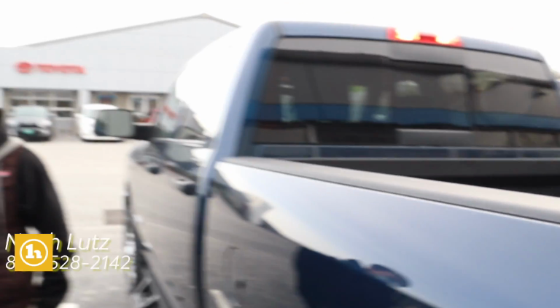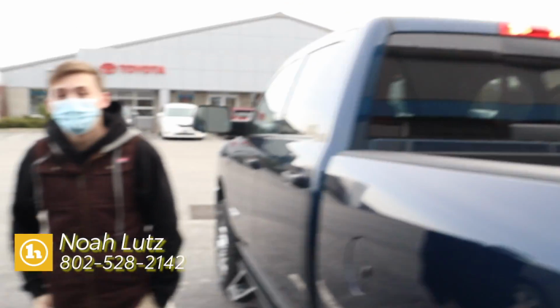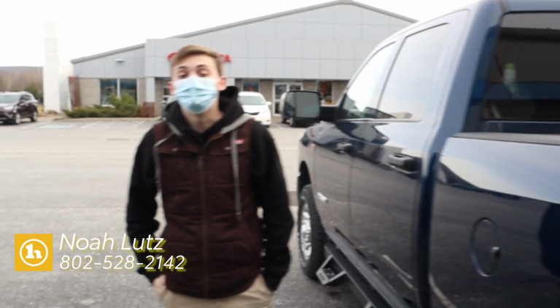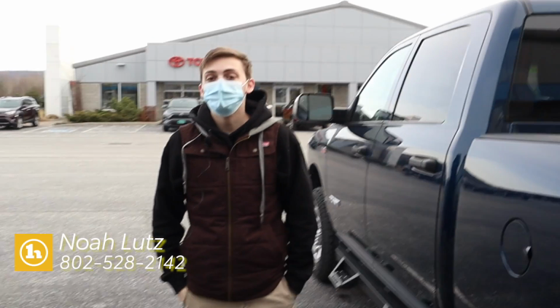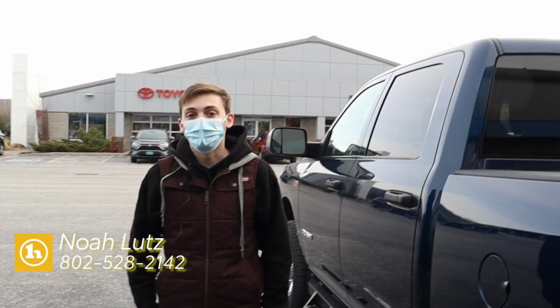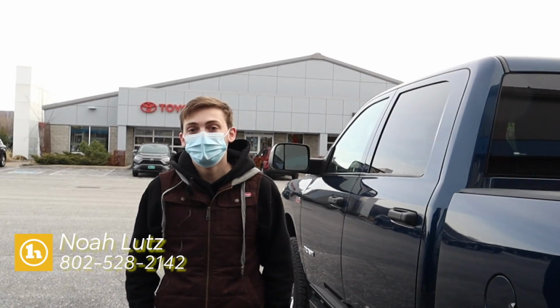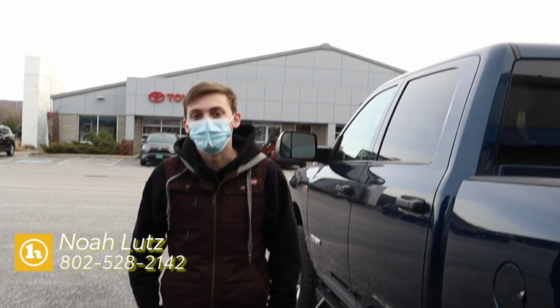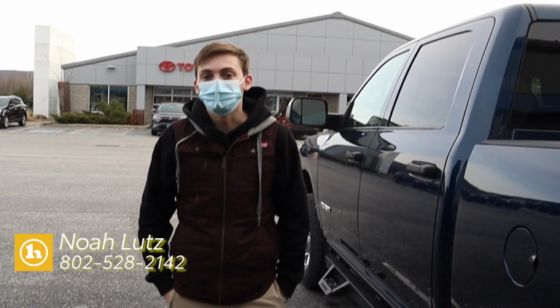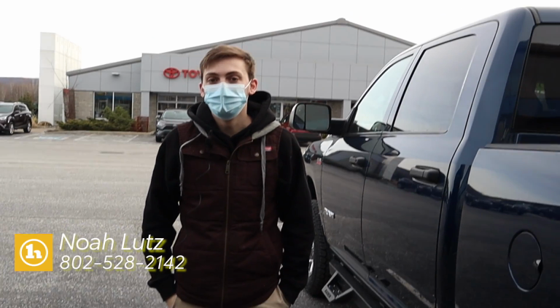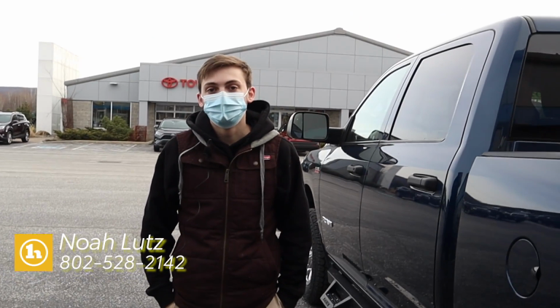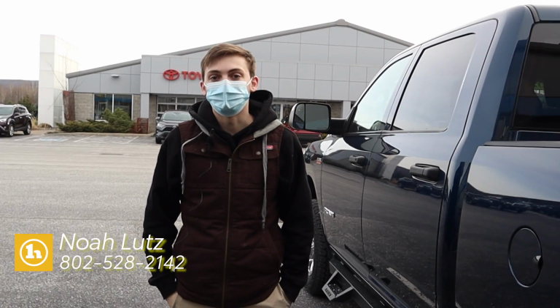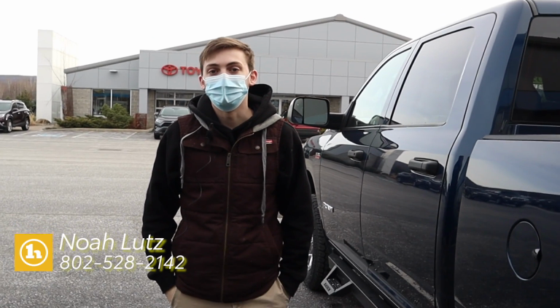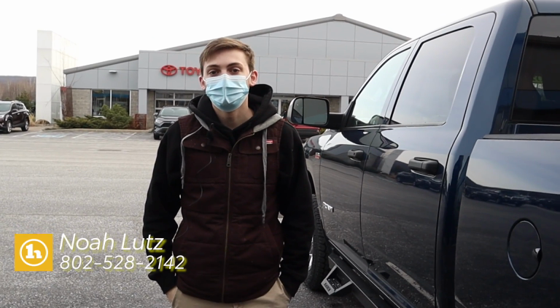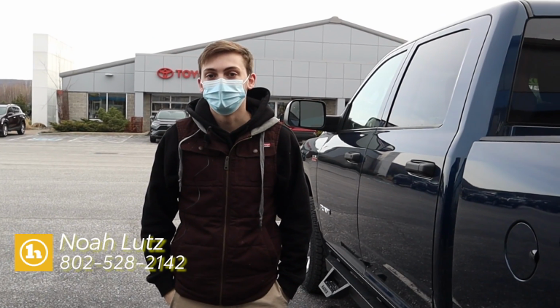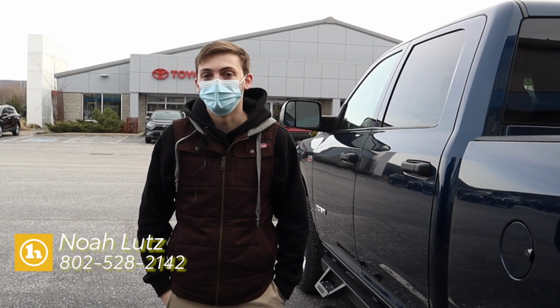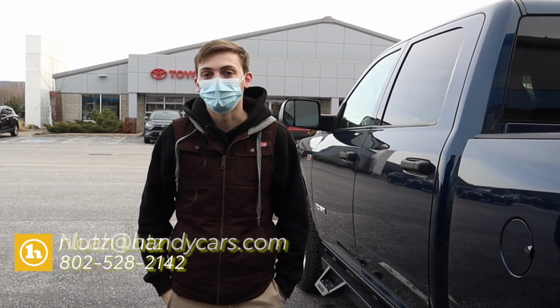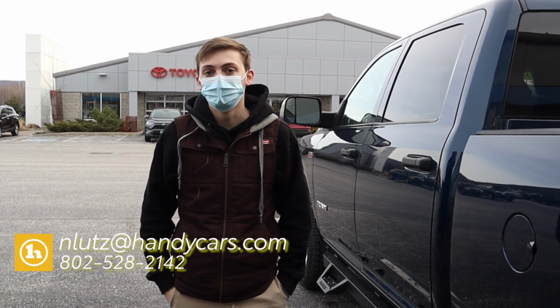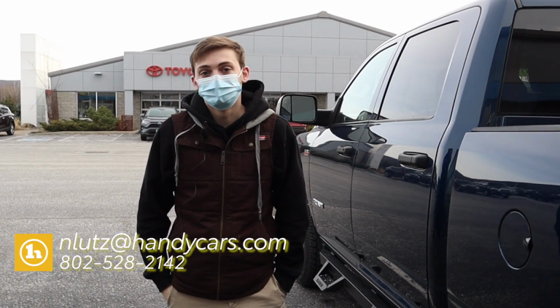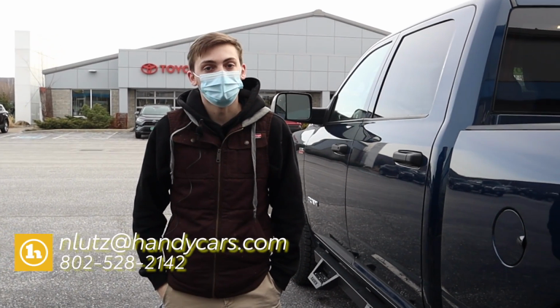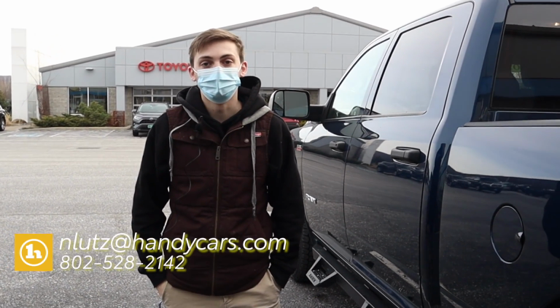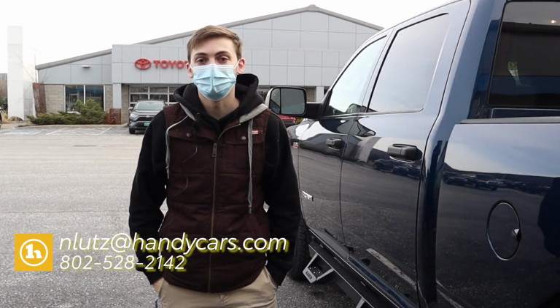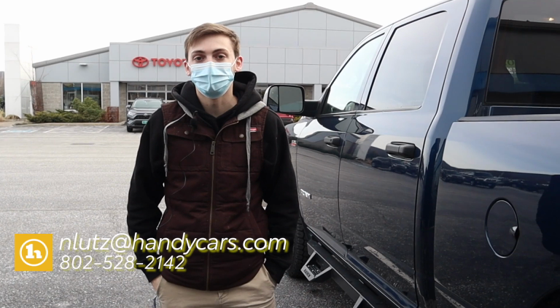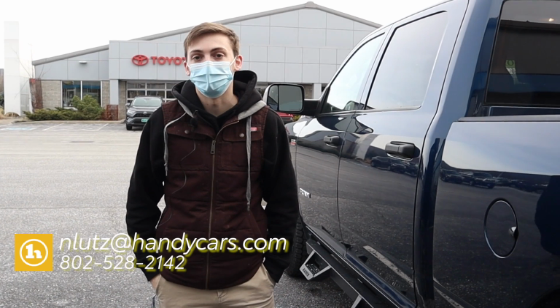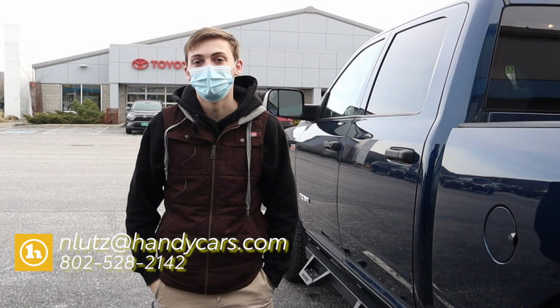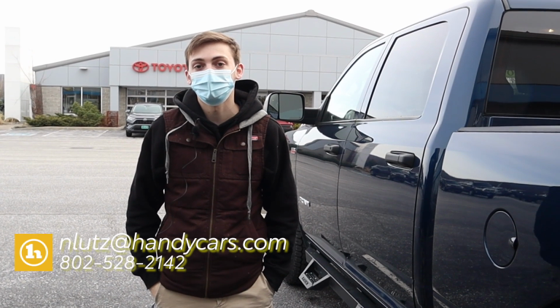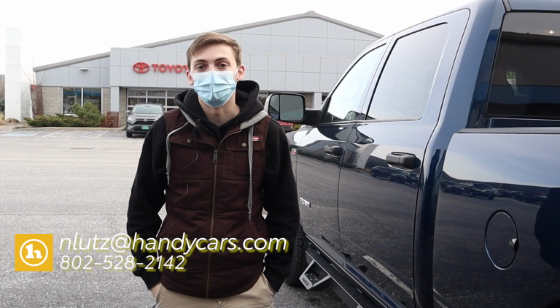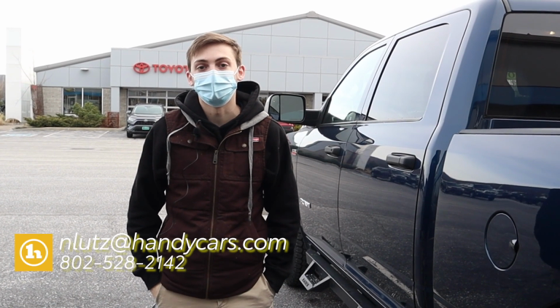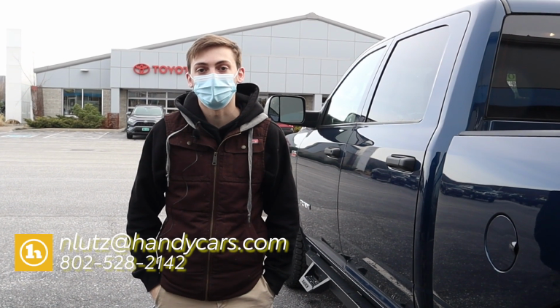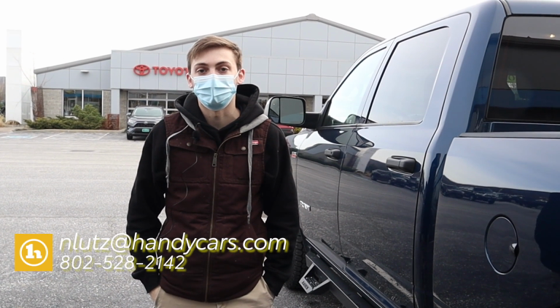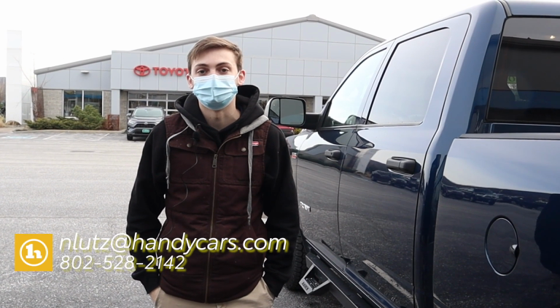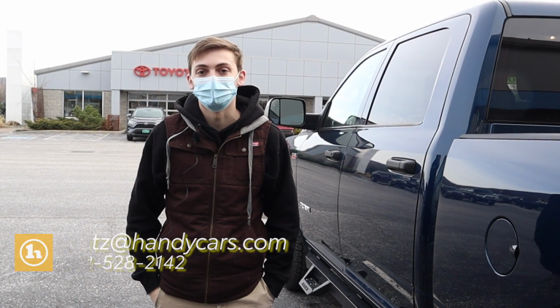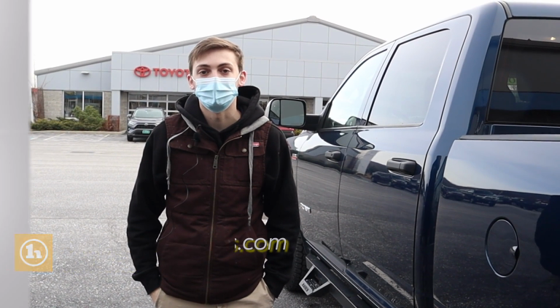You can give me a call at 802-528-2142, or you can shoot me an email at nlutz@handycars.com. Thanks James.